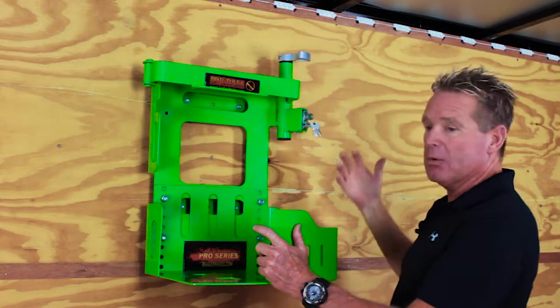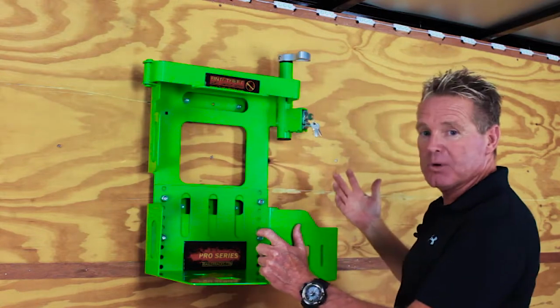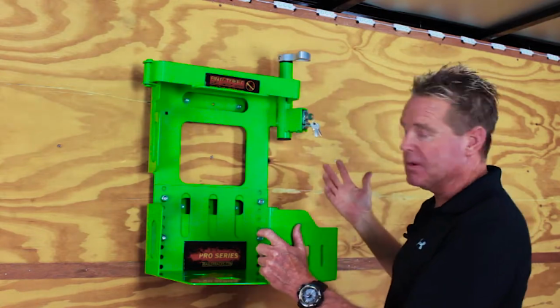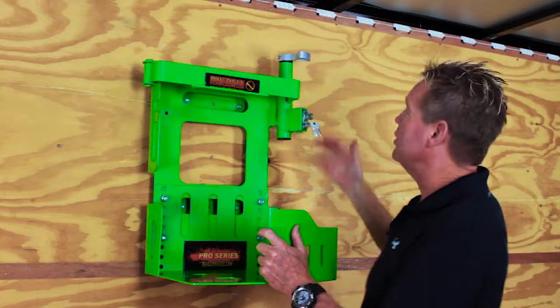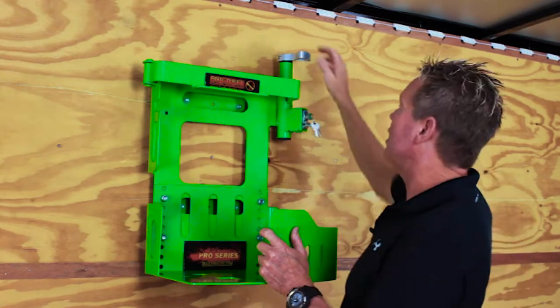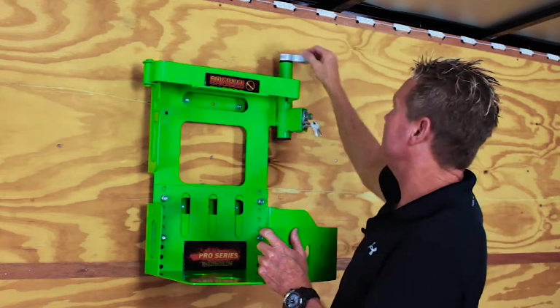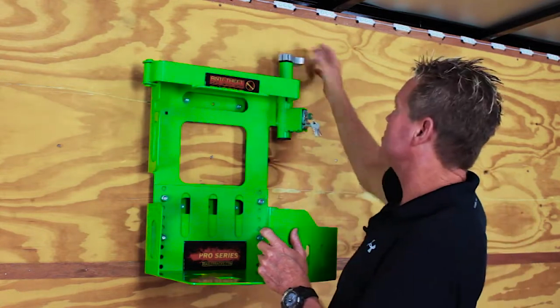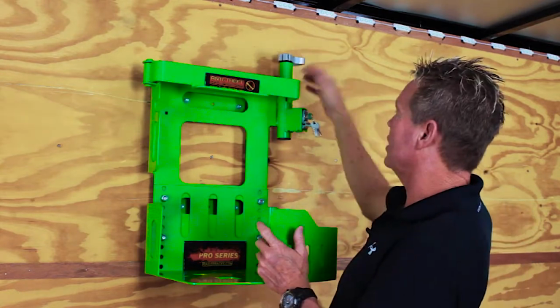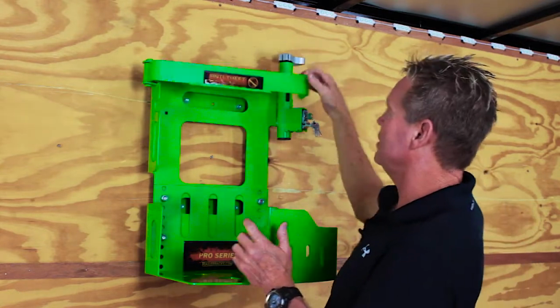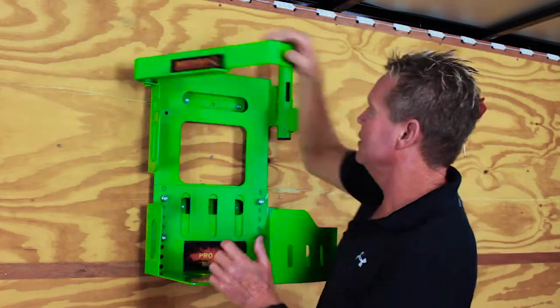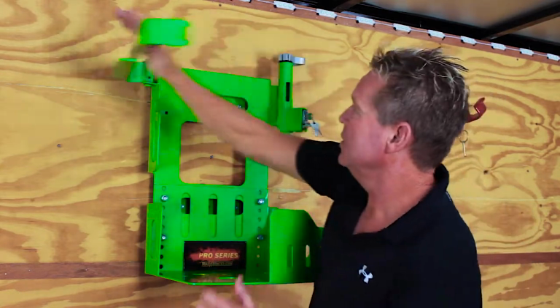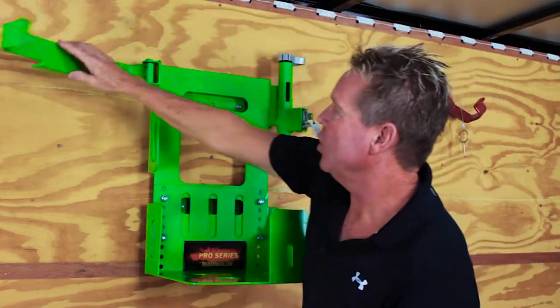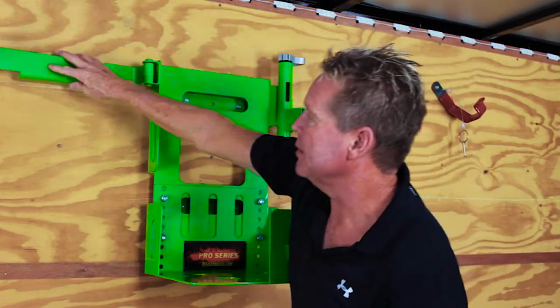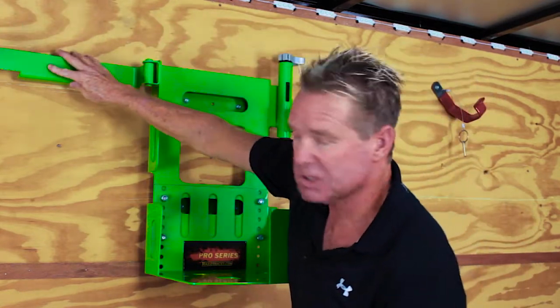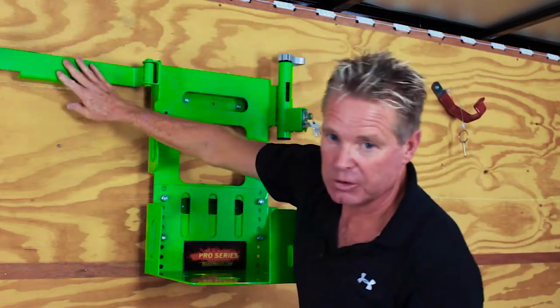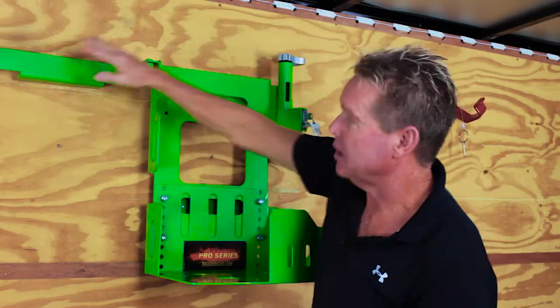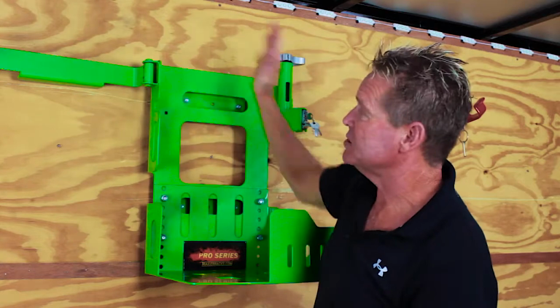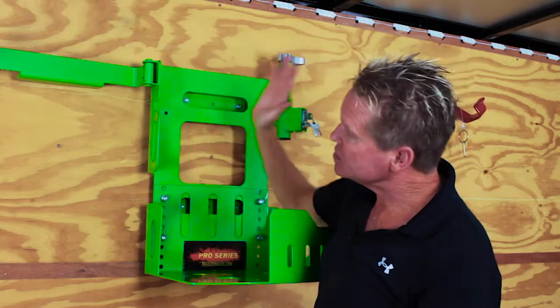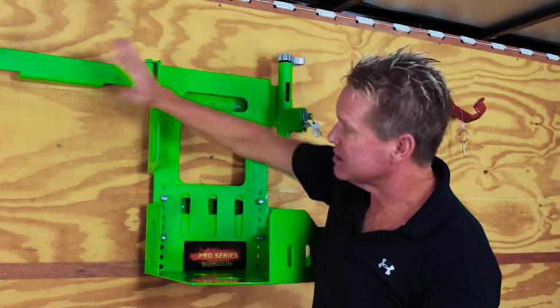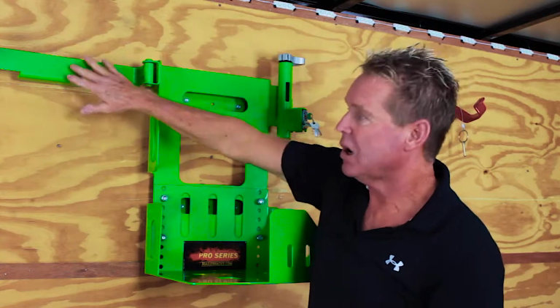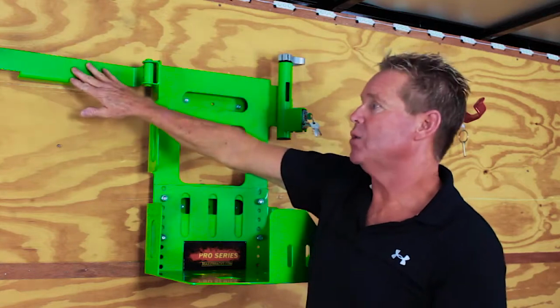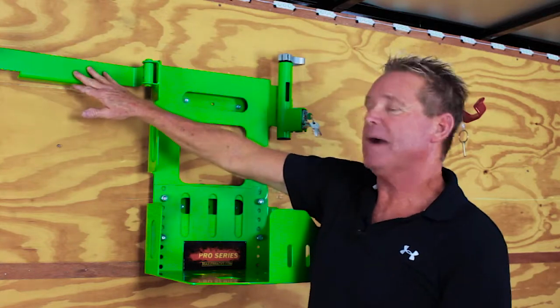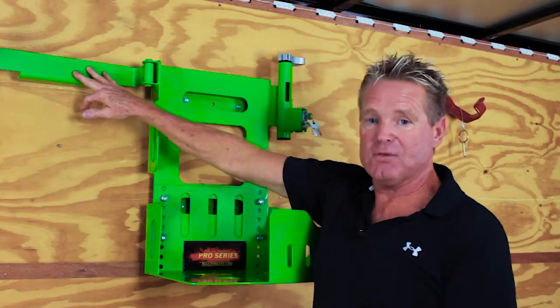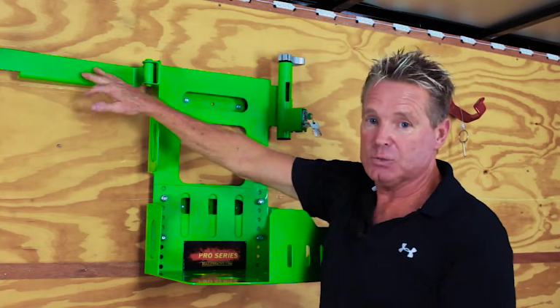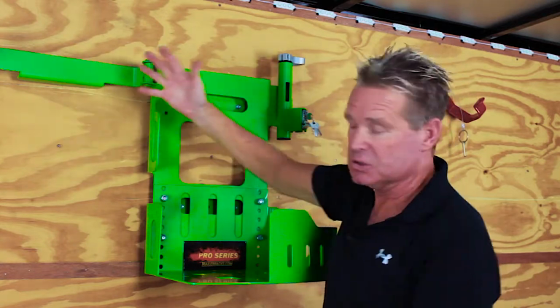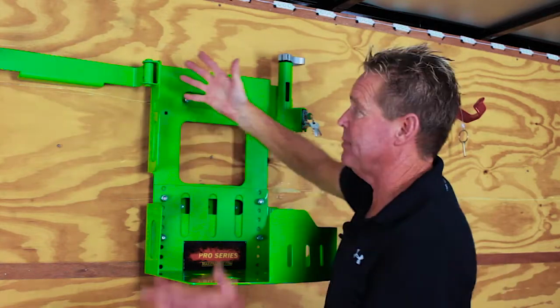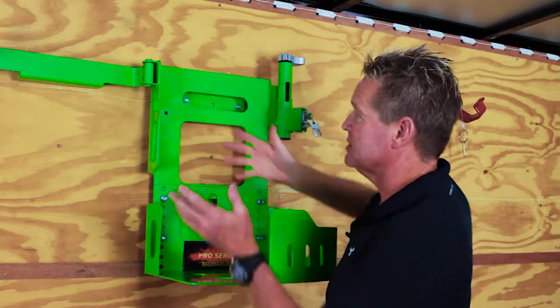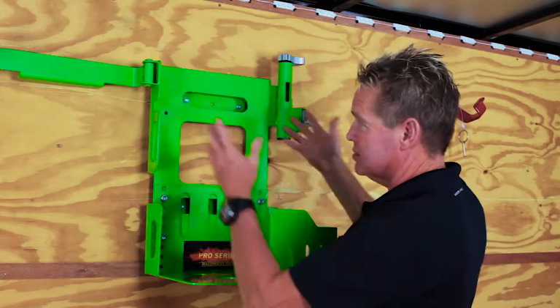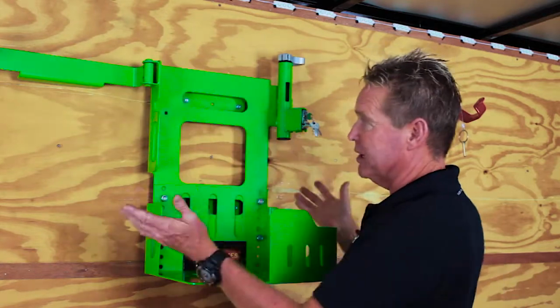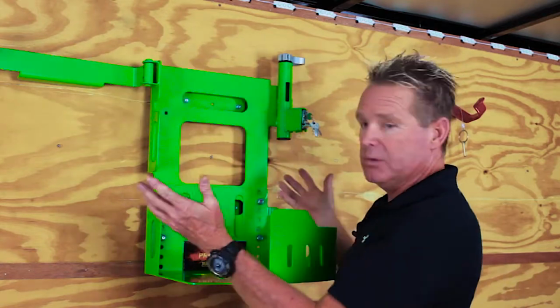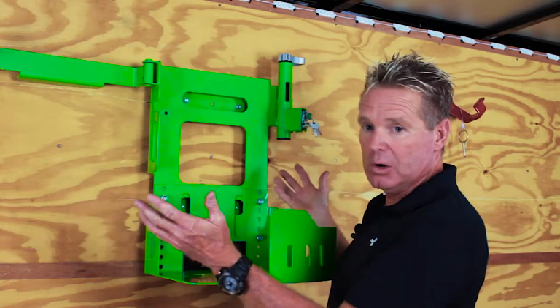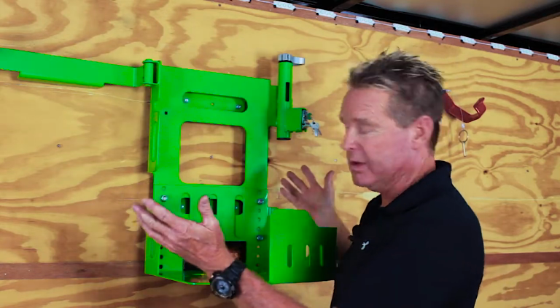Now we're going to put our blower in it. All we have to do is turn our lever, open up our securing arm which swings all the way back flush, which is great because it gives us plenty of room to work with.